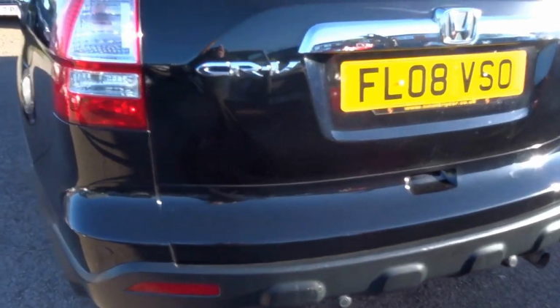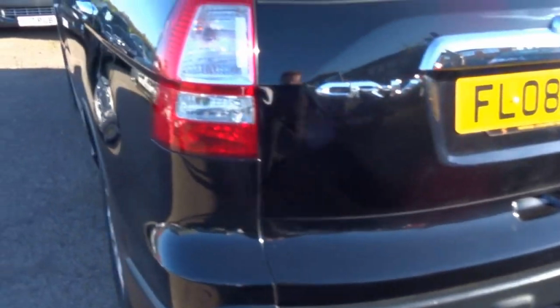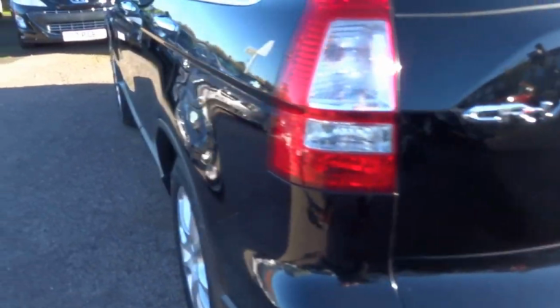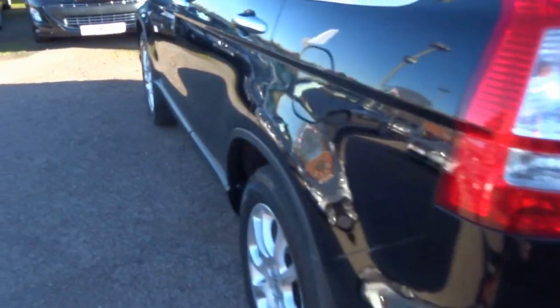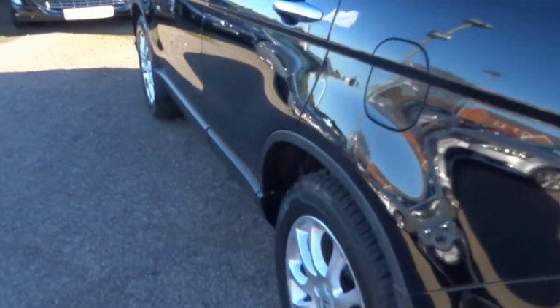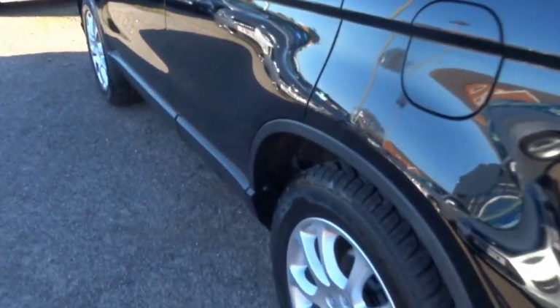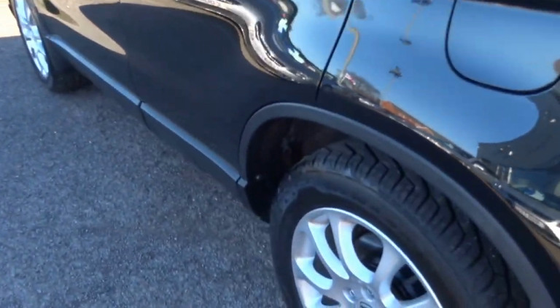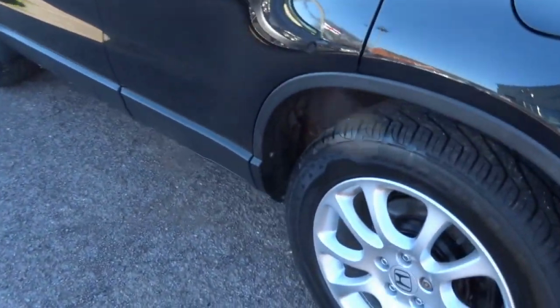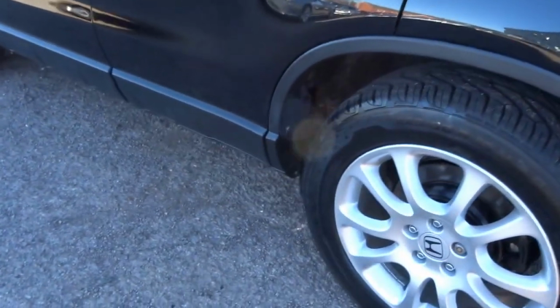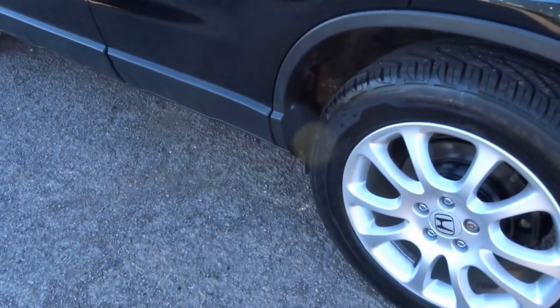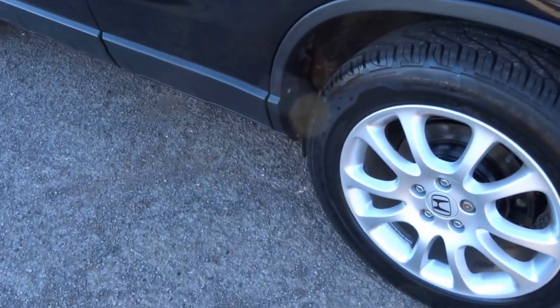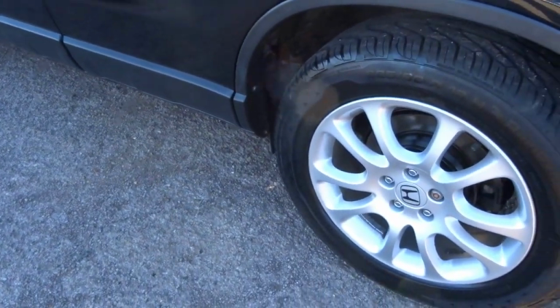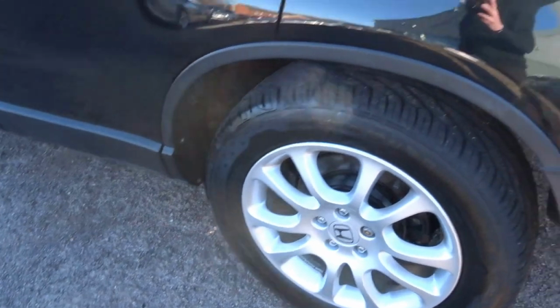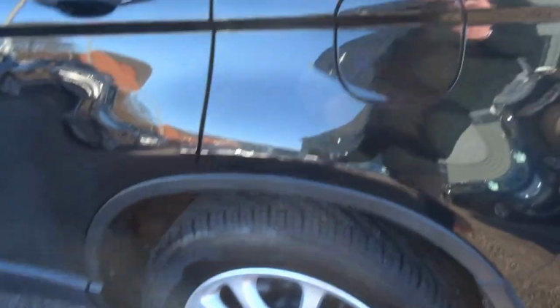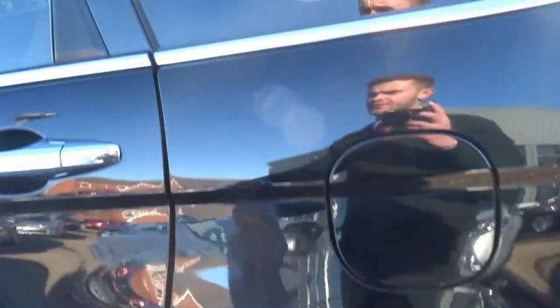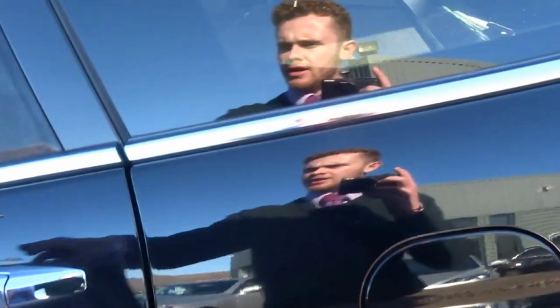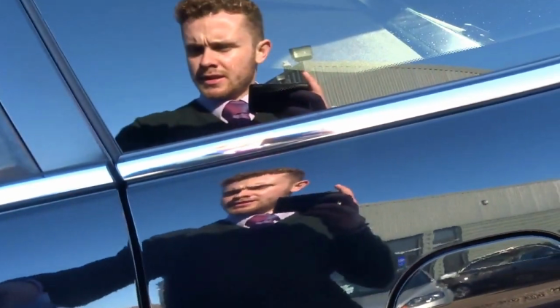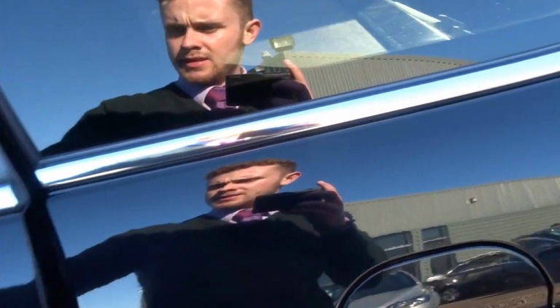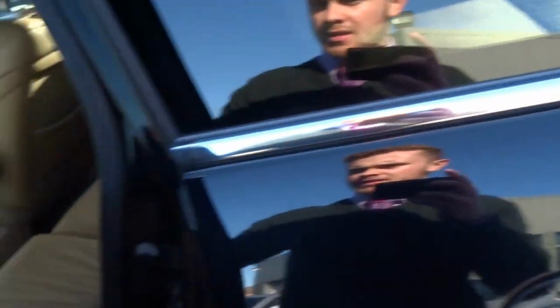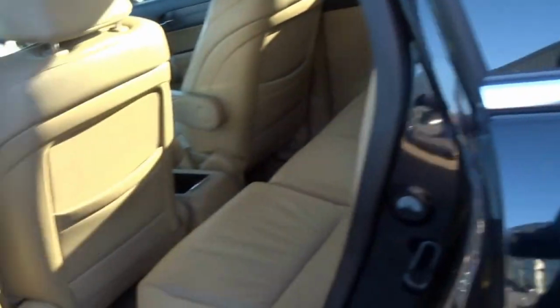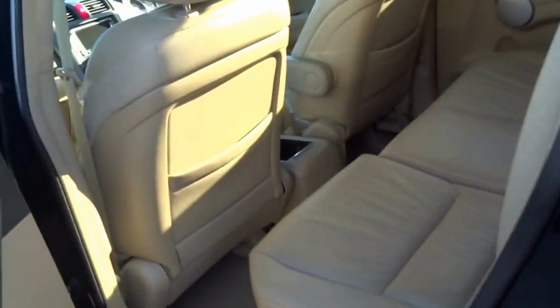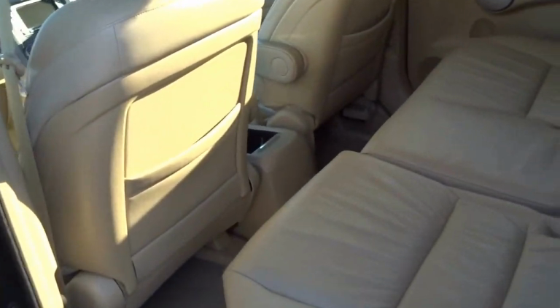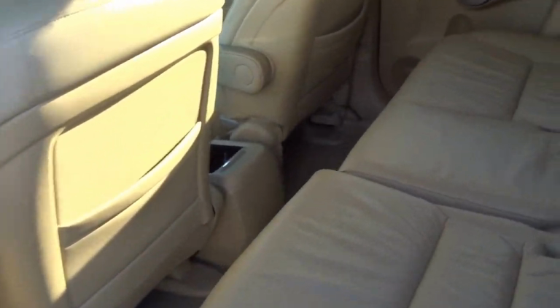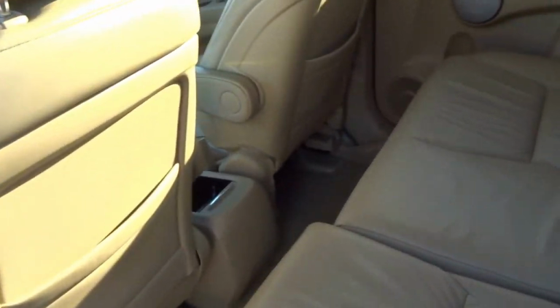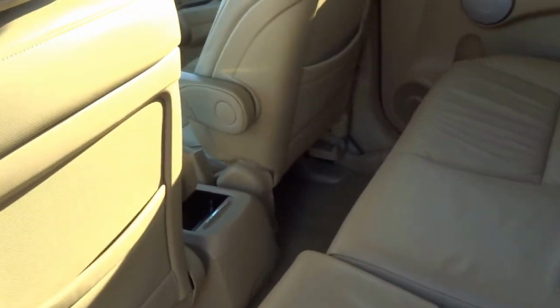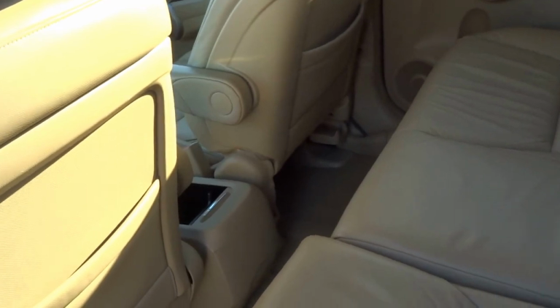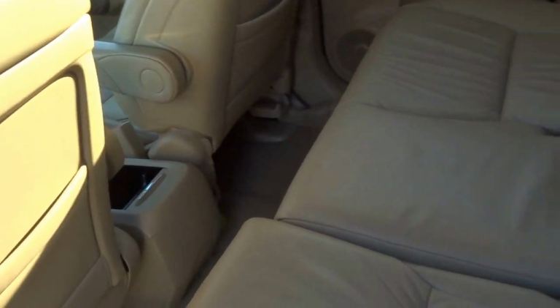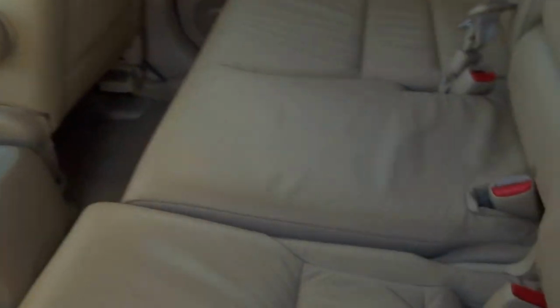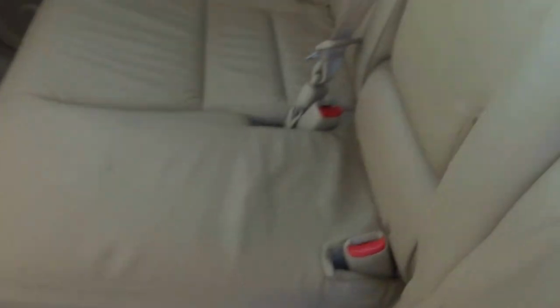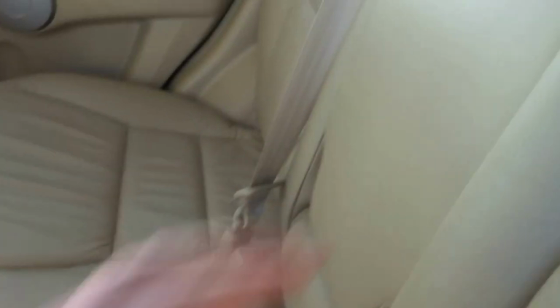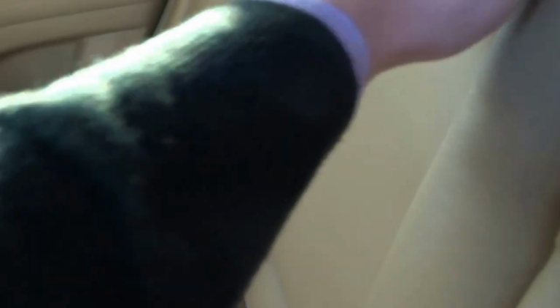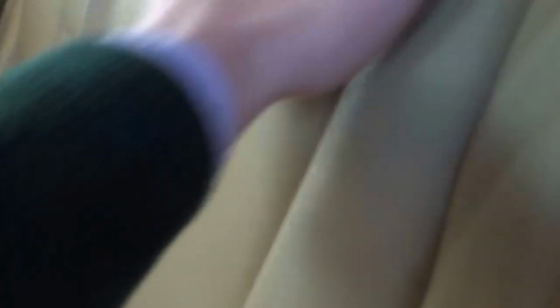Rear parking sensors, alloy wheels, and it's got a full set of new tyres. This lovely leather just lightens everything up.